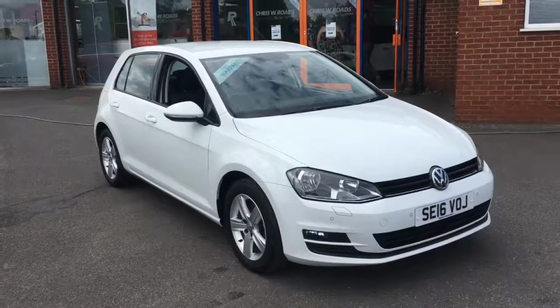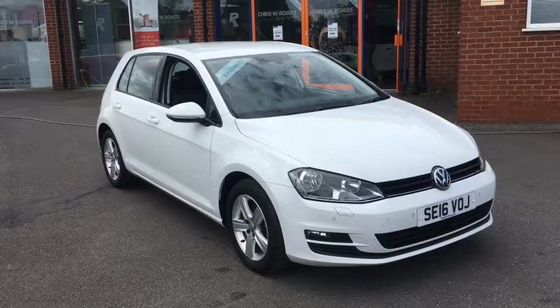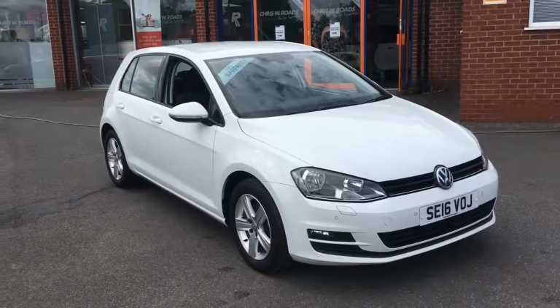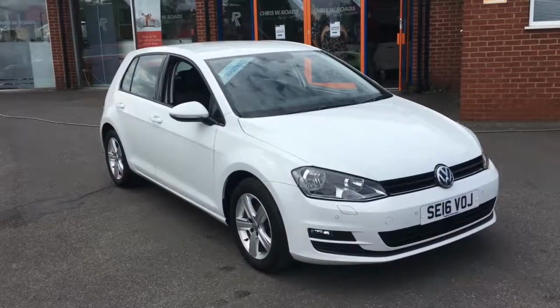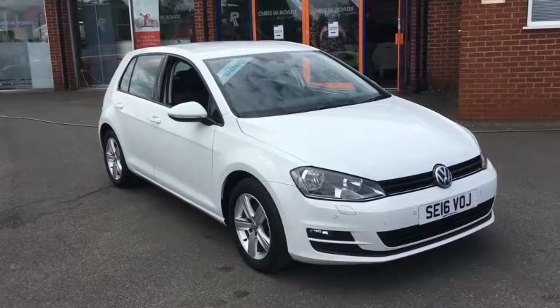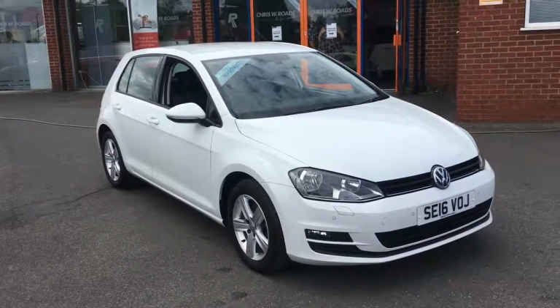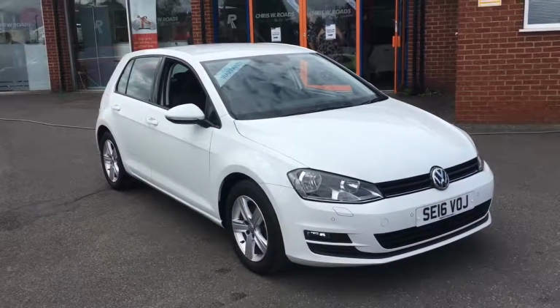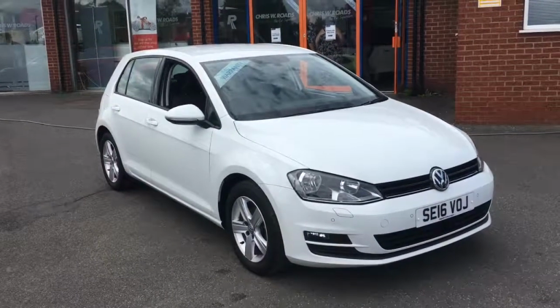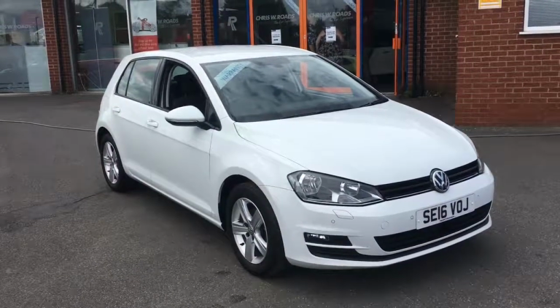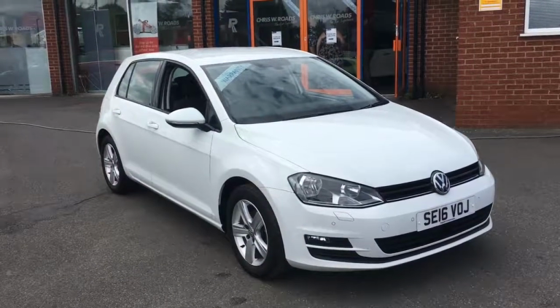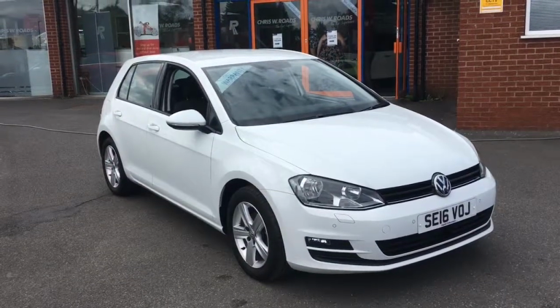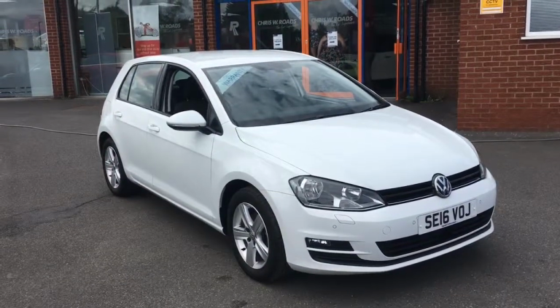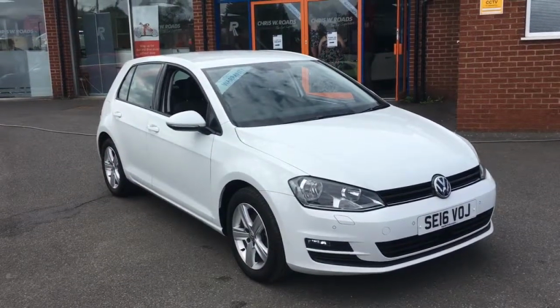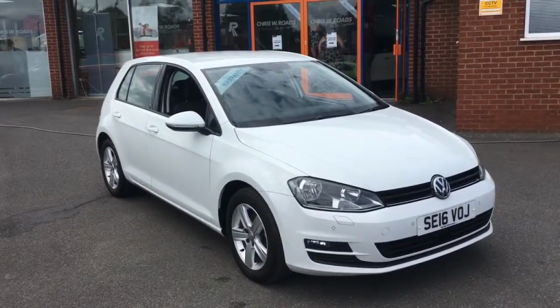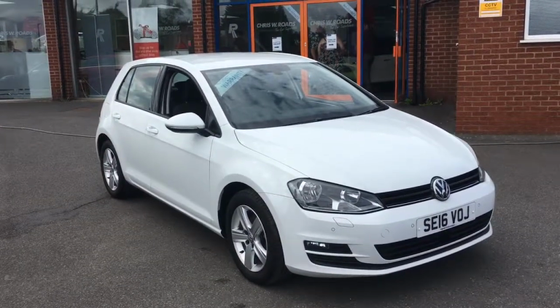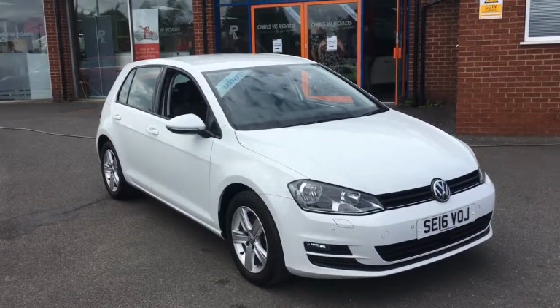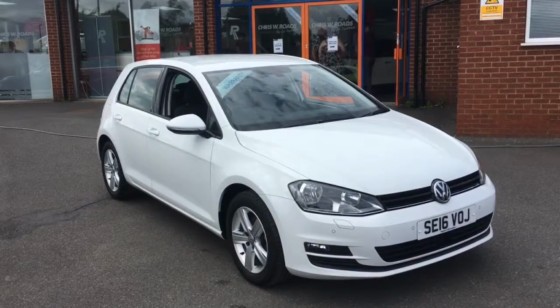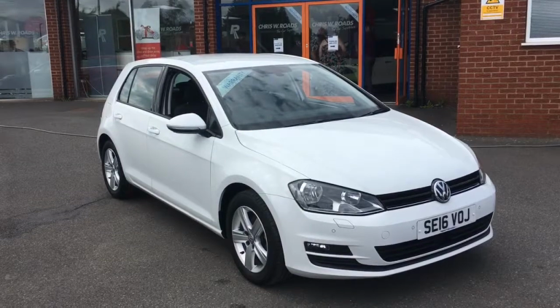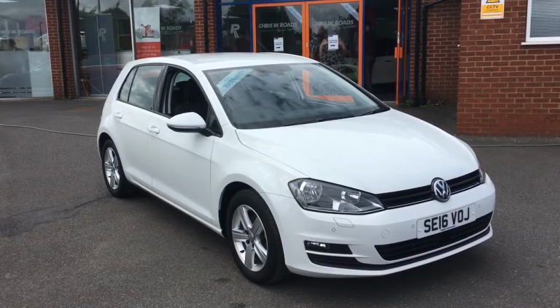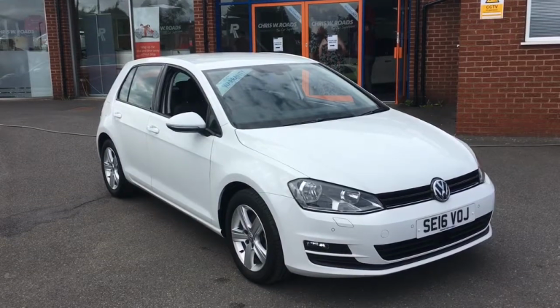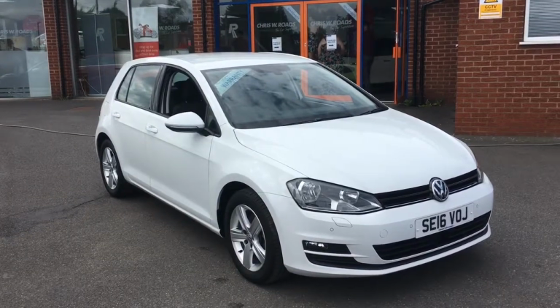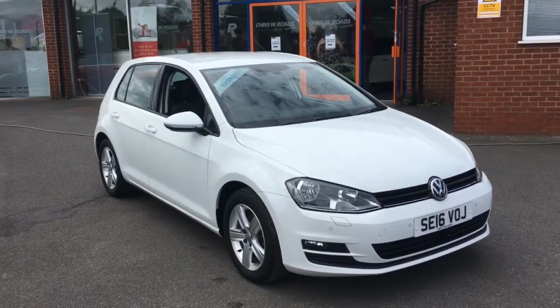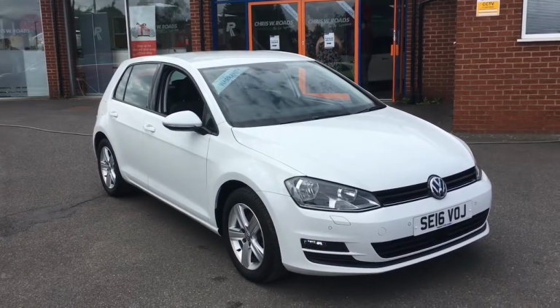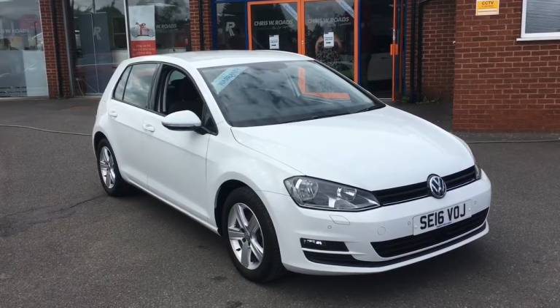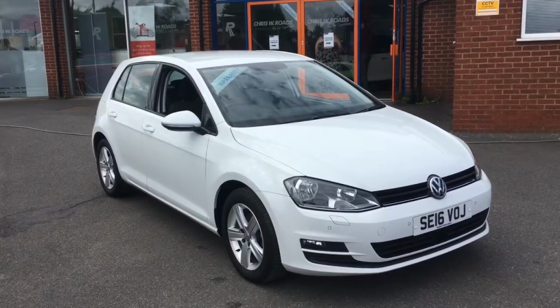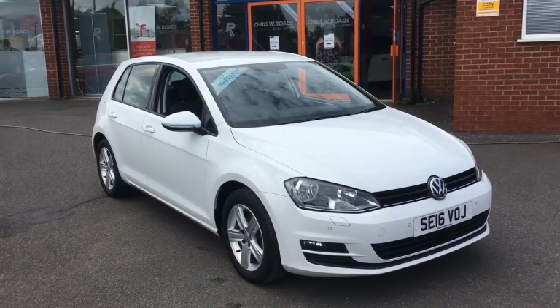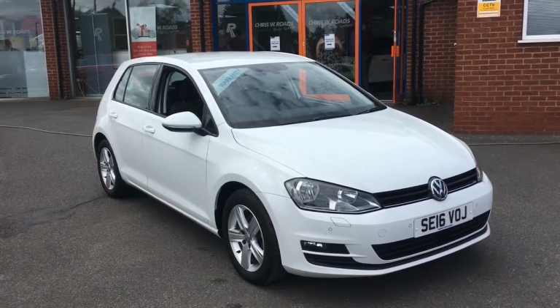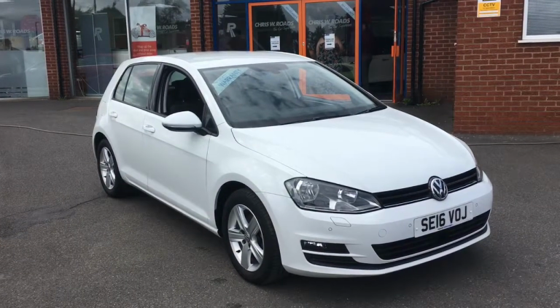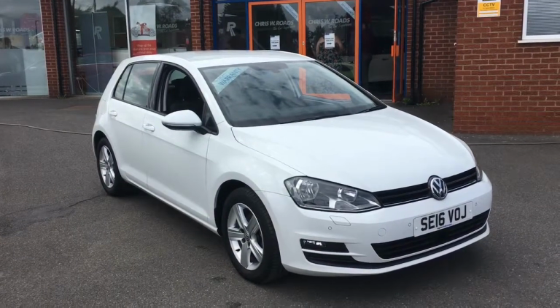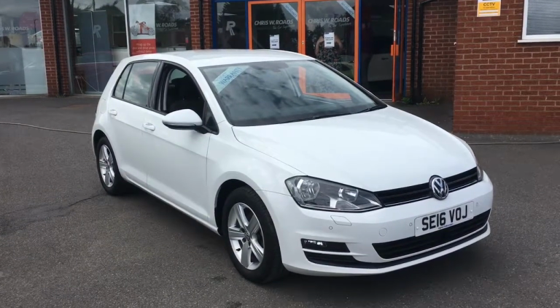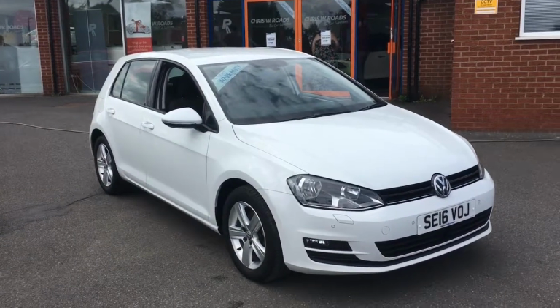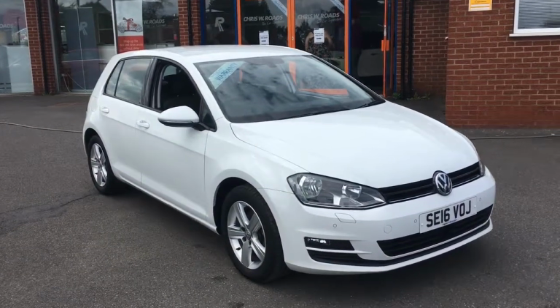Hello, this is Rob from Chris W.E. Roads. Here we have a VW Golf. Looks stunning in white, got some great features on the interior, so let's start with a quick walk around.